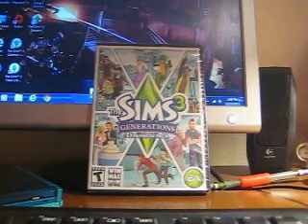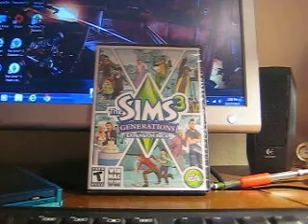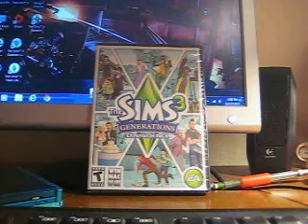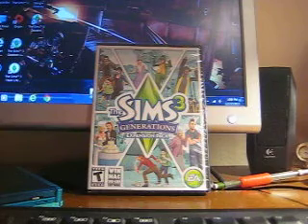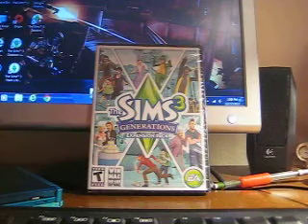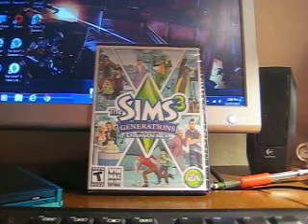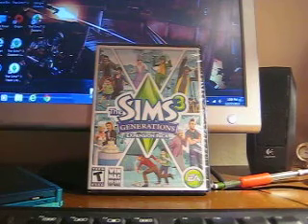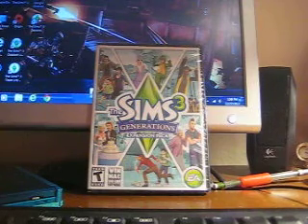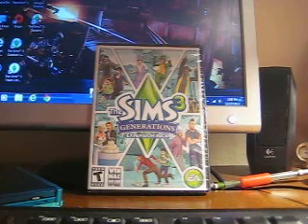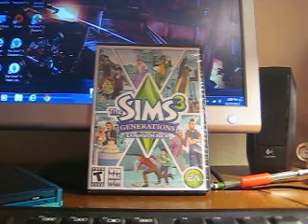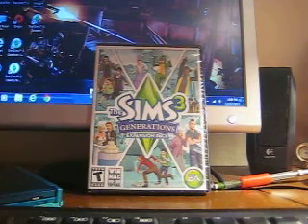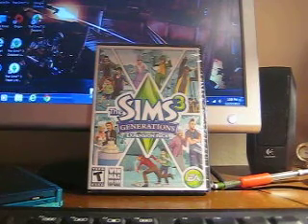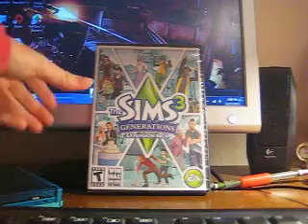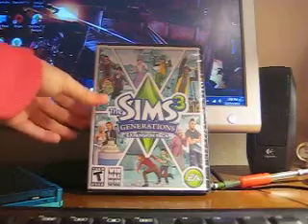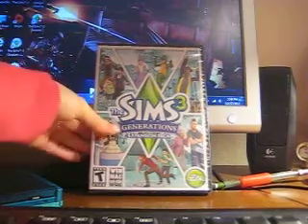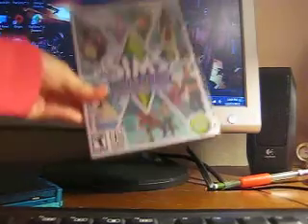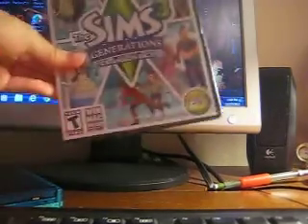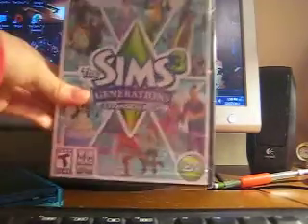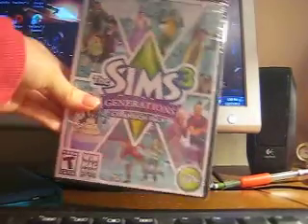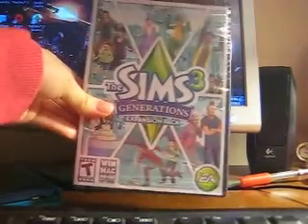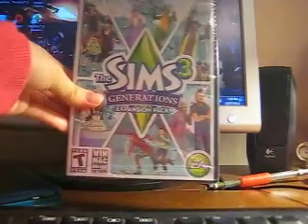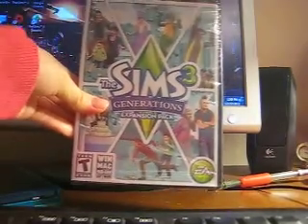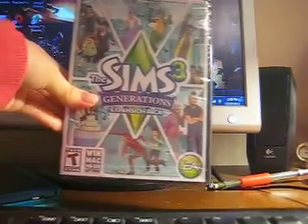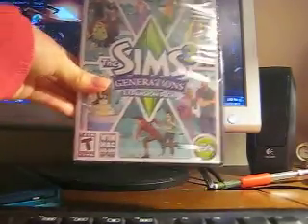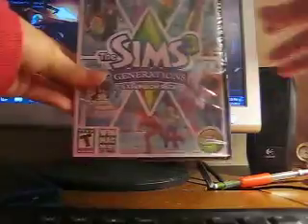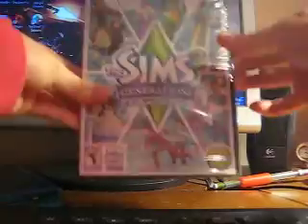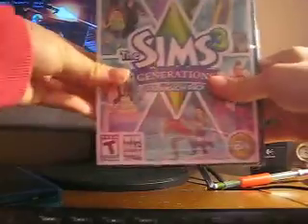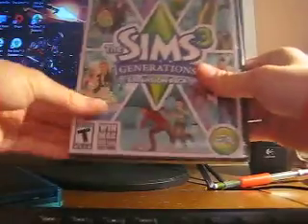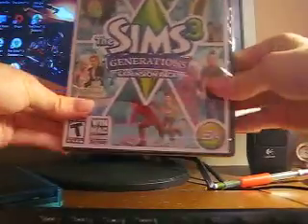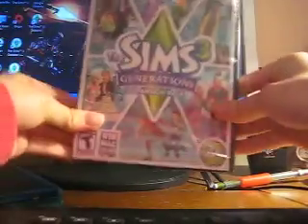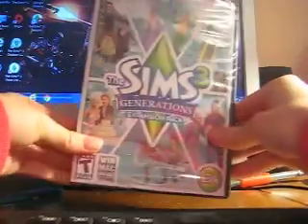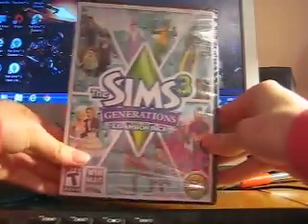But I'm back with the pickup video. It's a game that I've been wanting ever since I got the Sims 3, and I finally got the Sims 3 Generations. Yay!